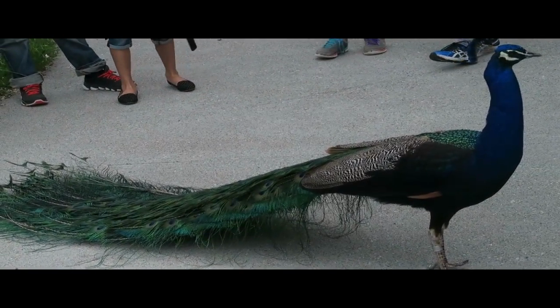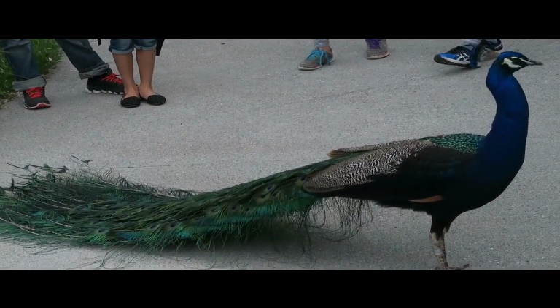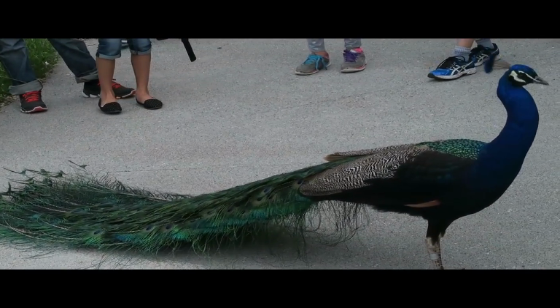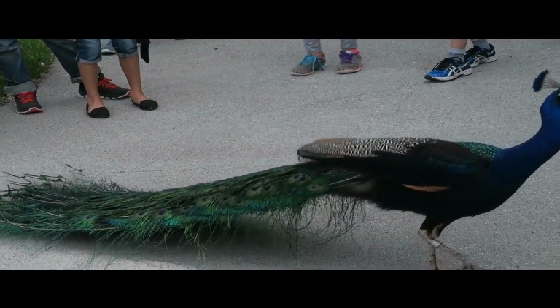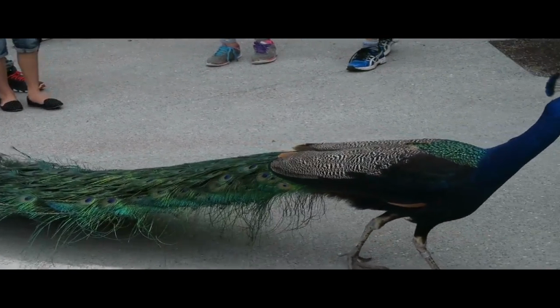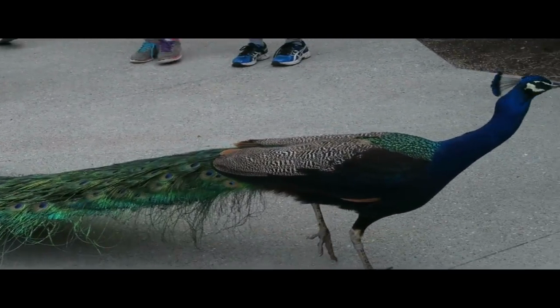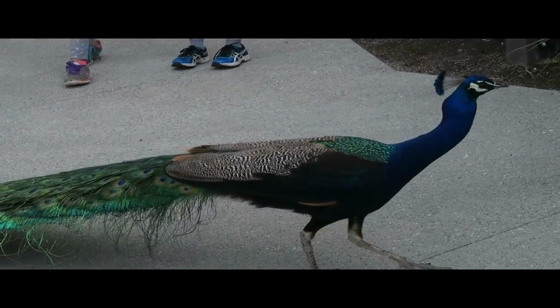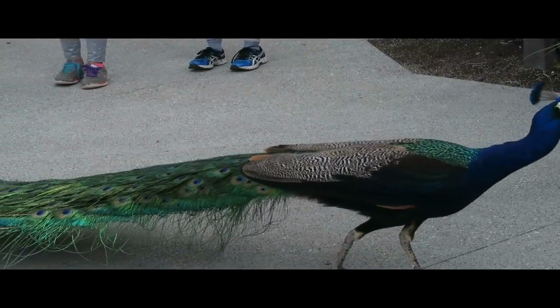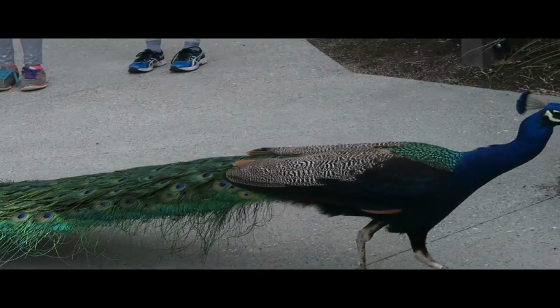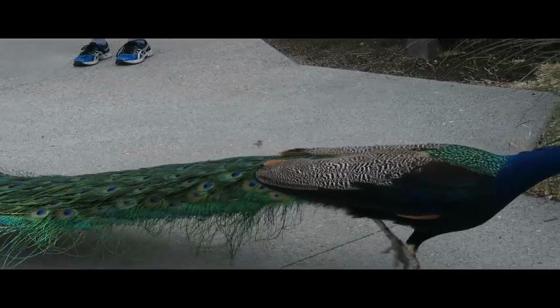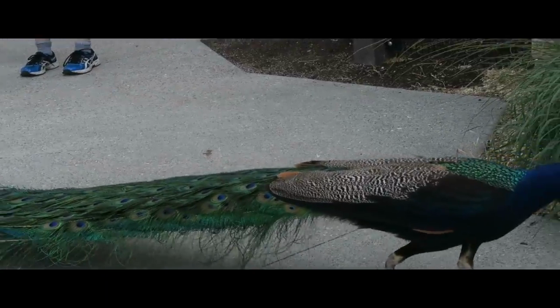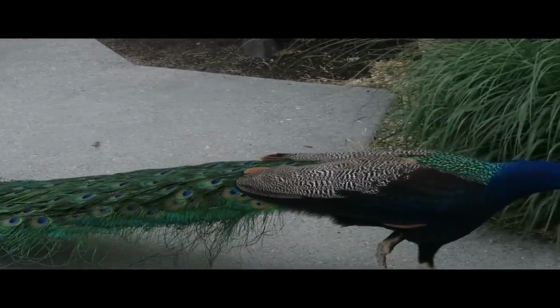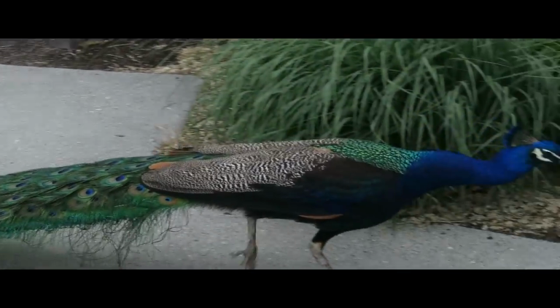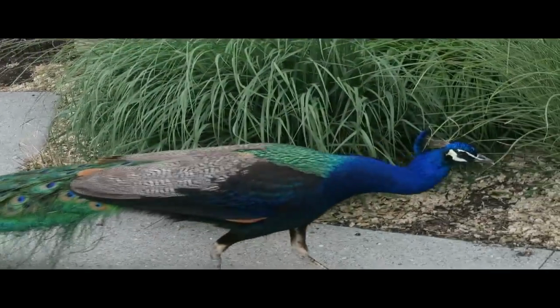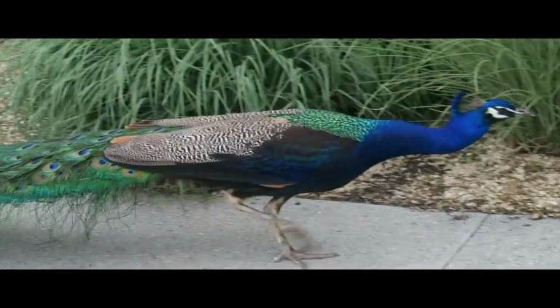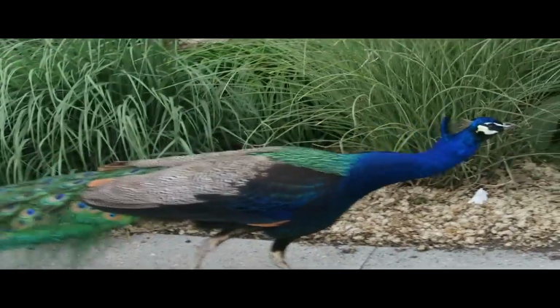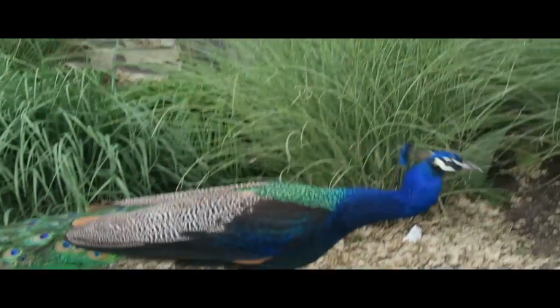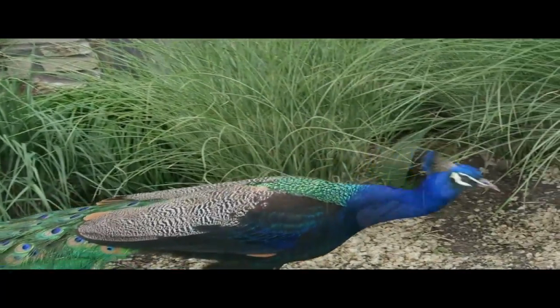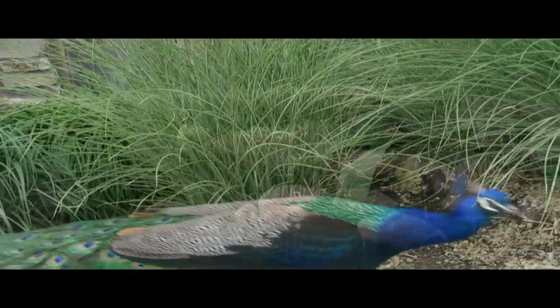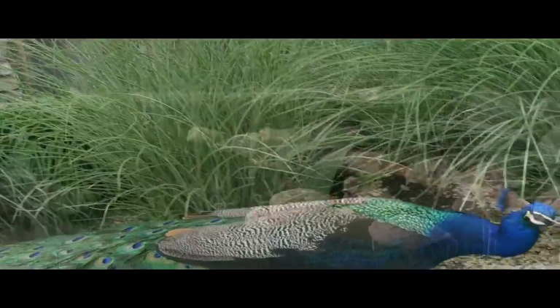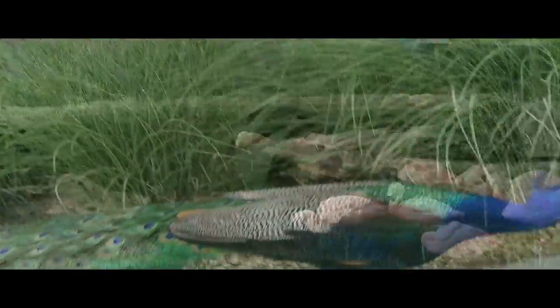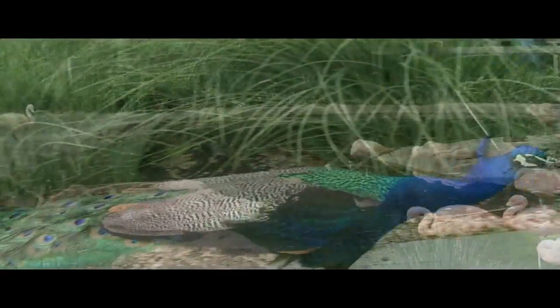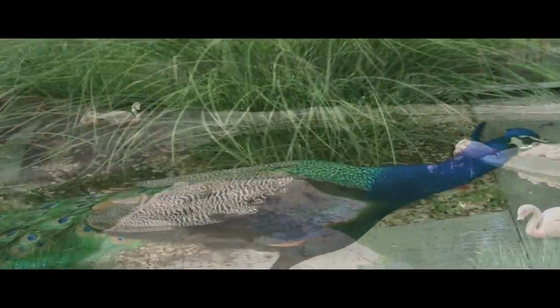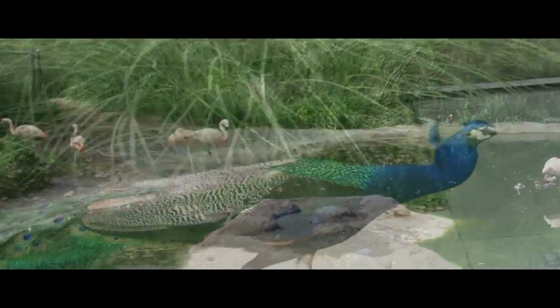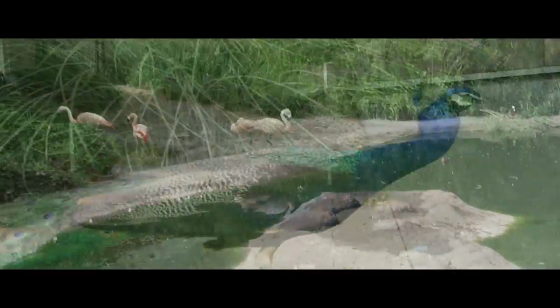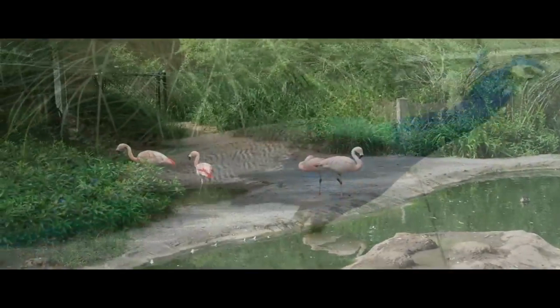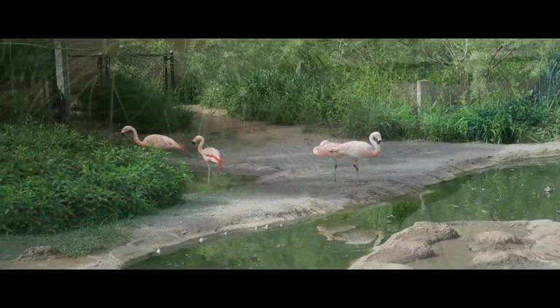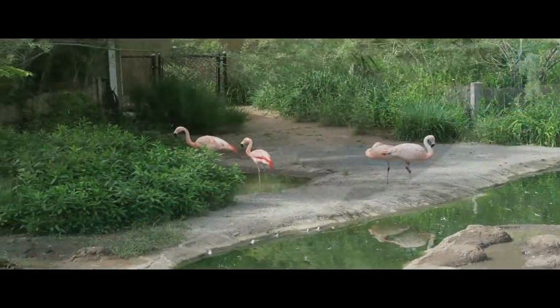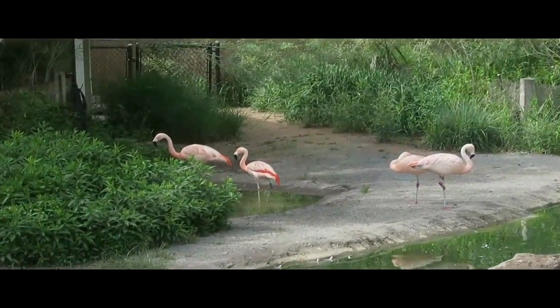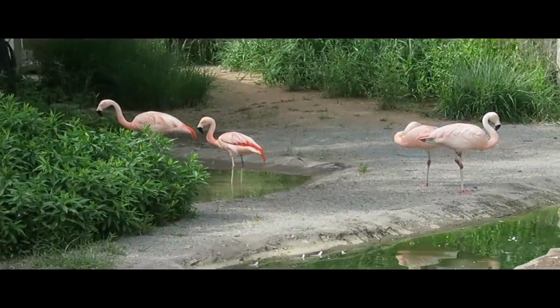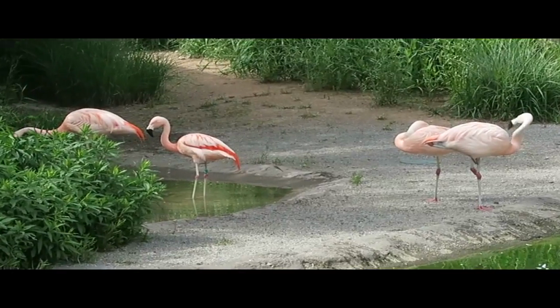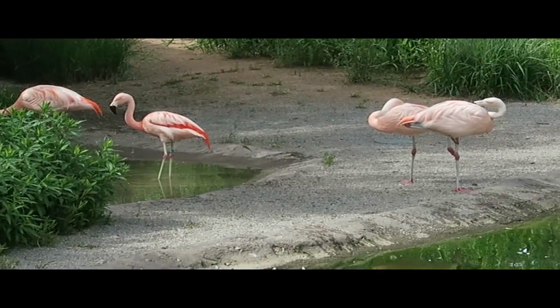Open to the public since 1938, Tracy Aviary maintains a collection of approximately 400 birds representing about 135 species. Many of these birds are considered rare or endangered.